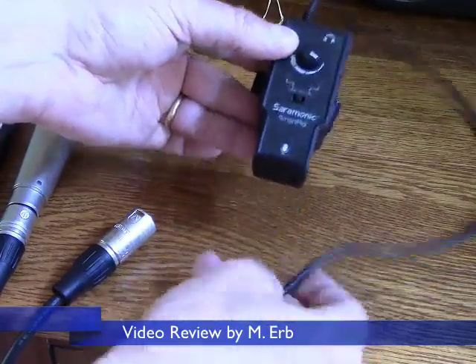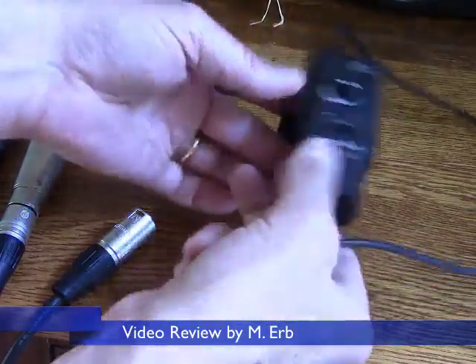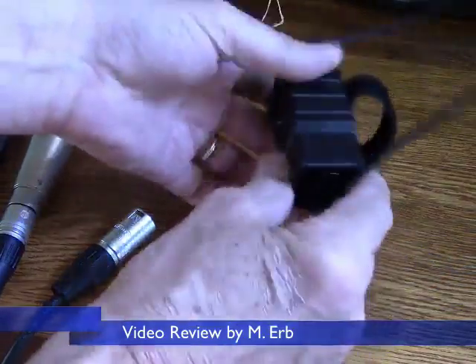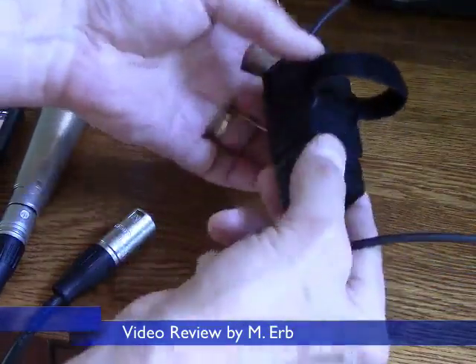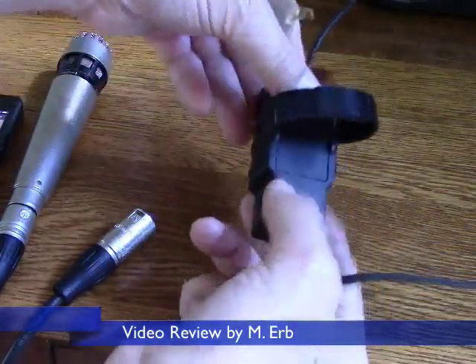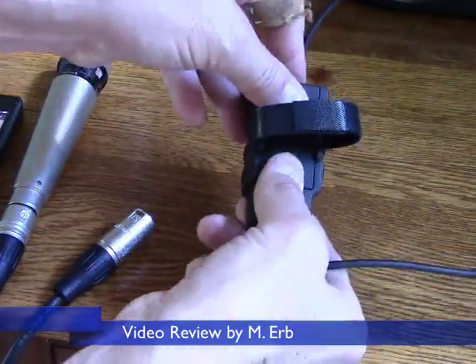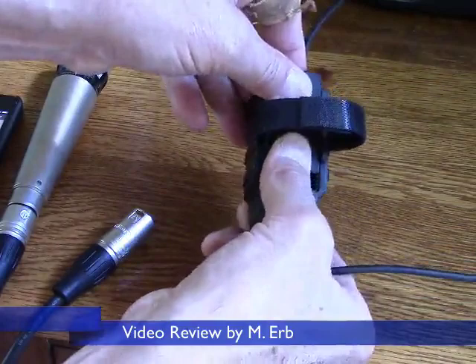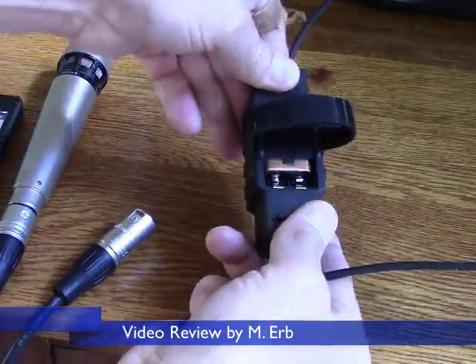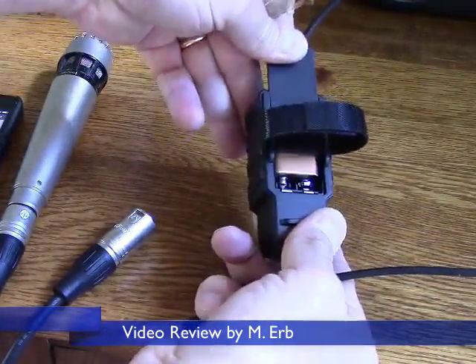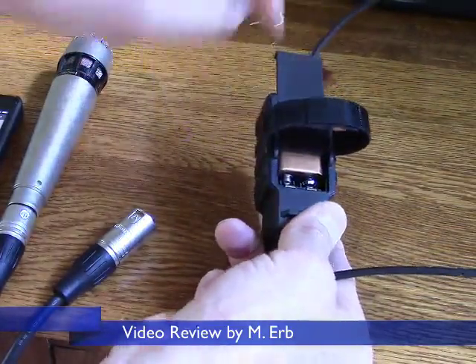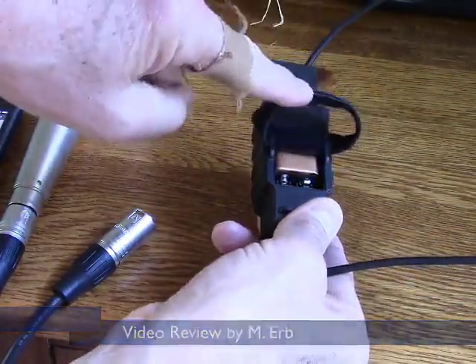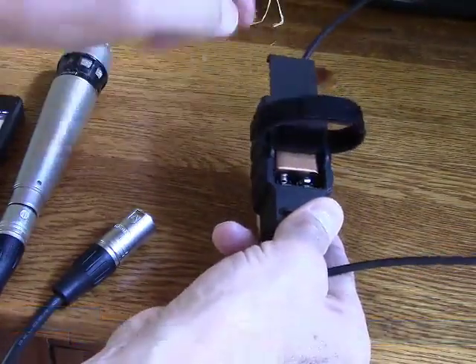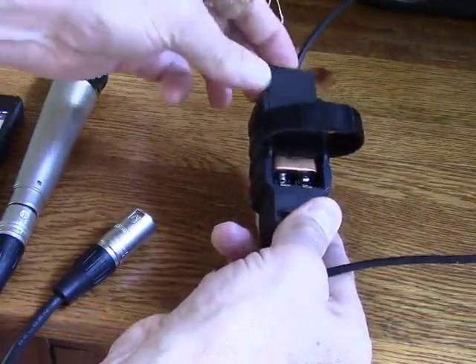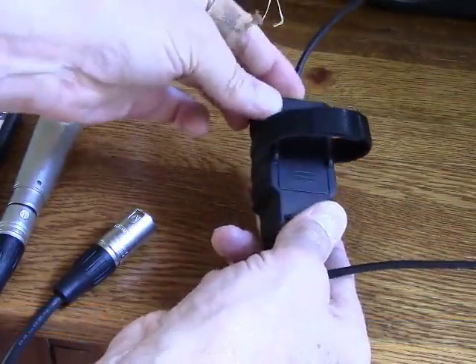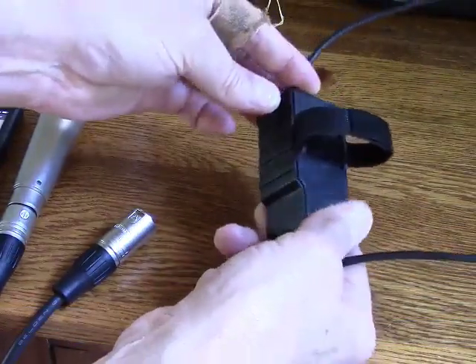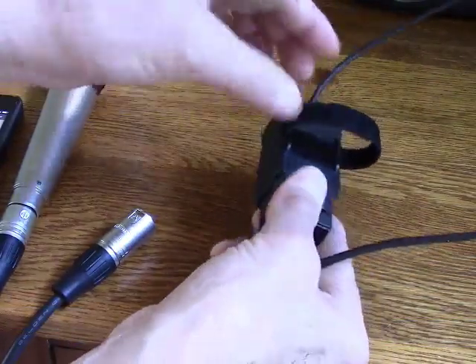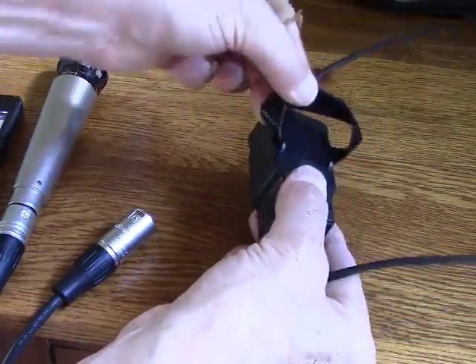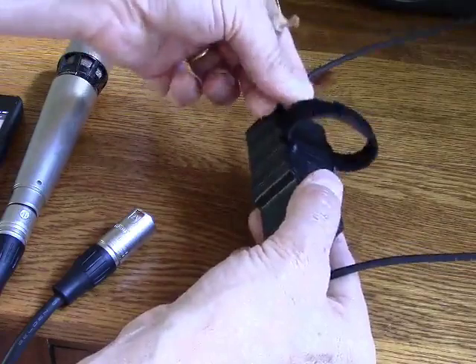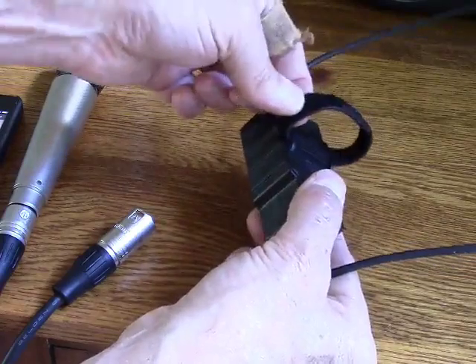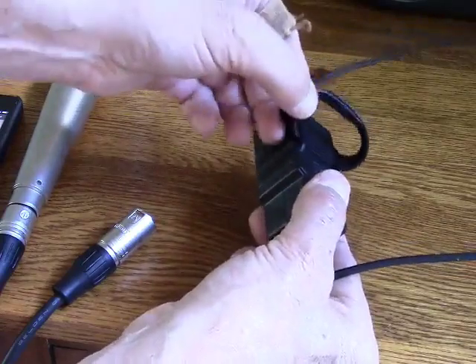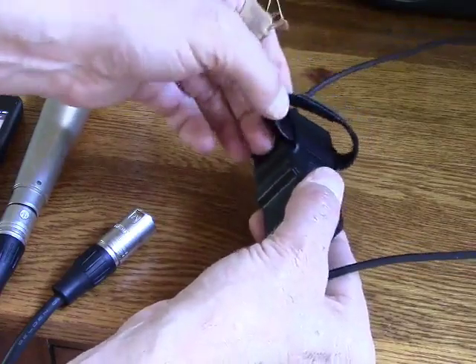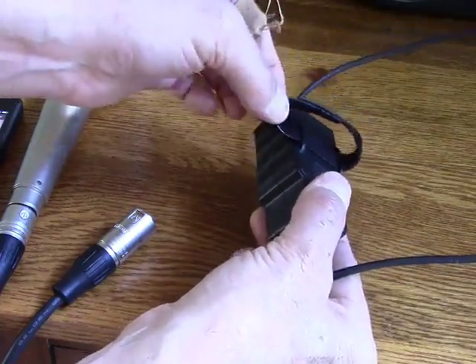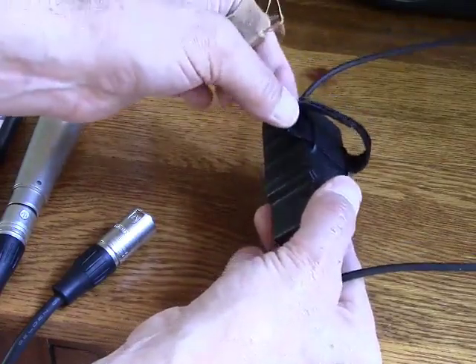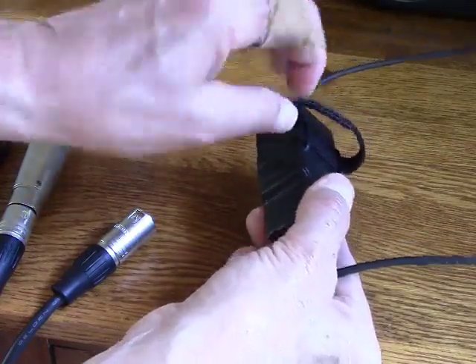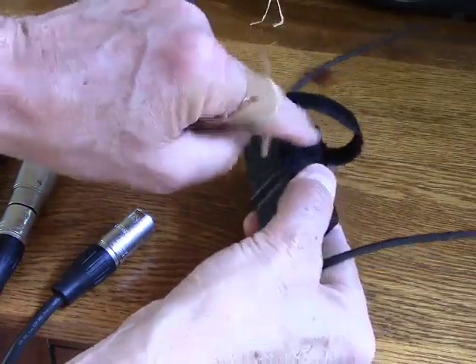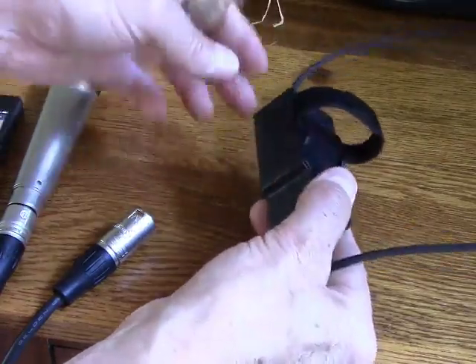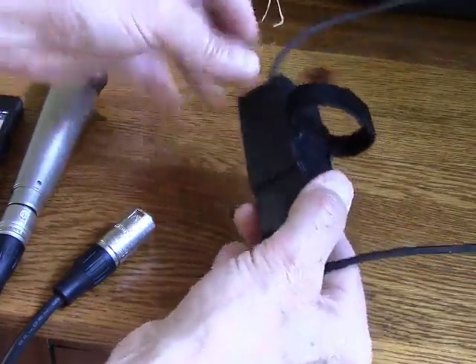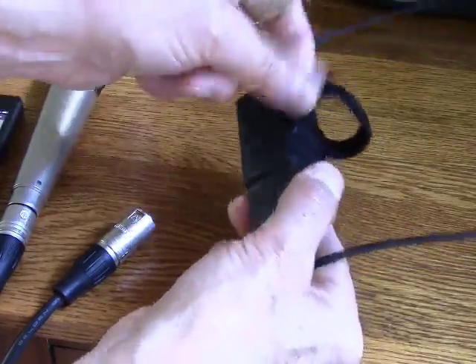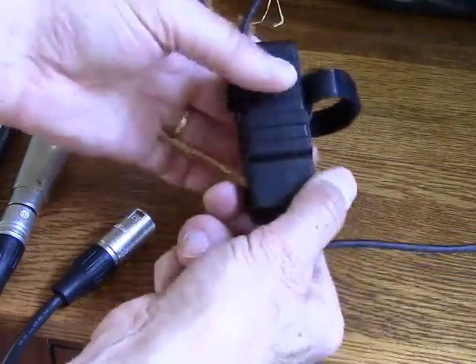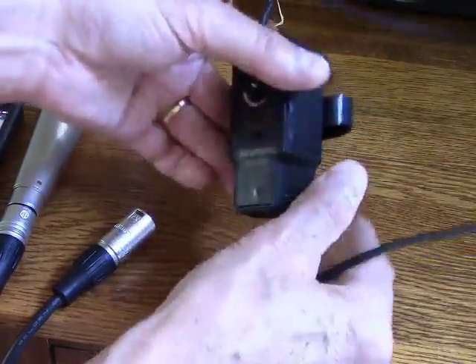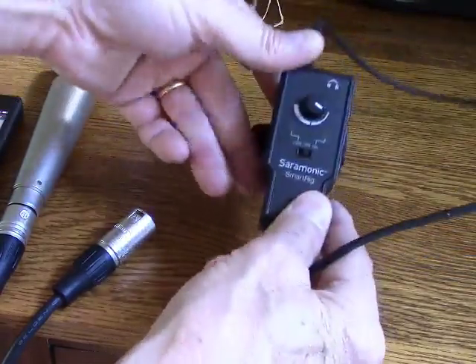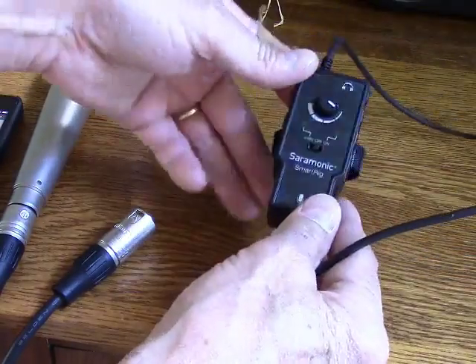It is powered by a 9-volt battery, and that is not provided, so you just need to slide a 9-volt battery into the back here. They give you this little Velcro strap that you can choose to use or not, and that just attaches to the box, and then you can attach this to a mic stand or whatever.